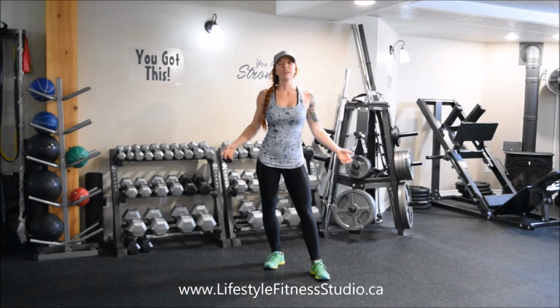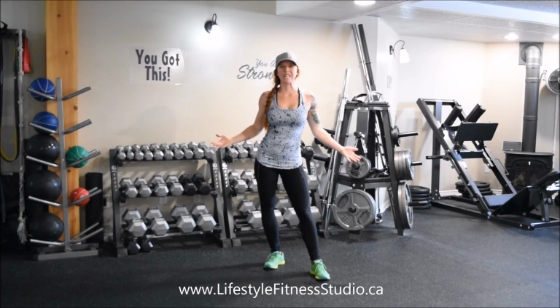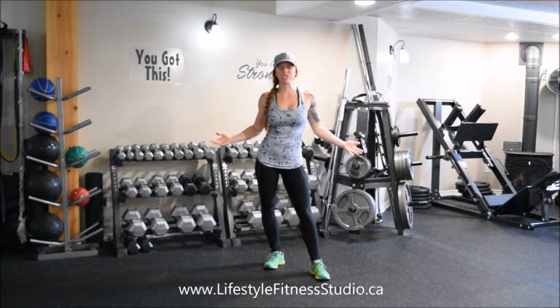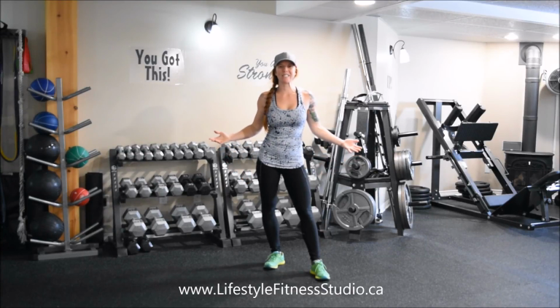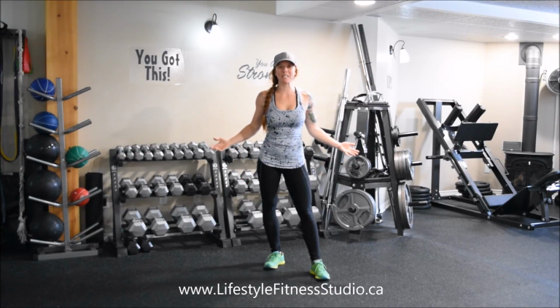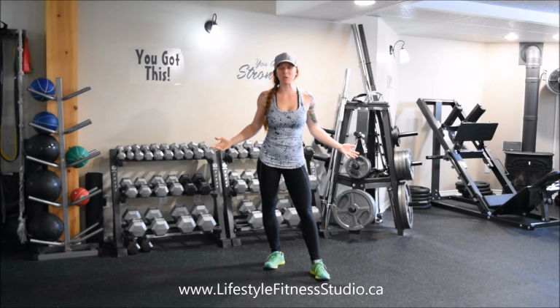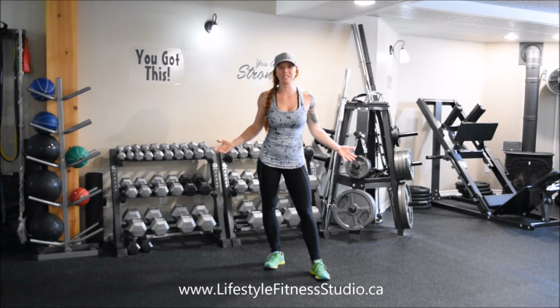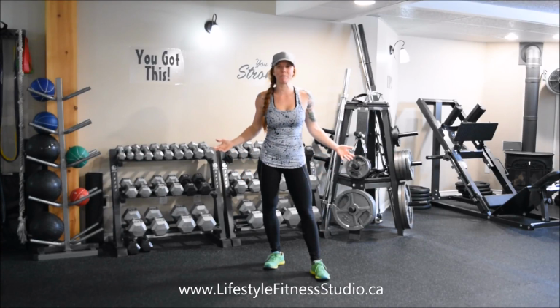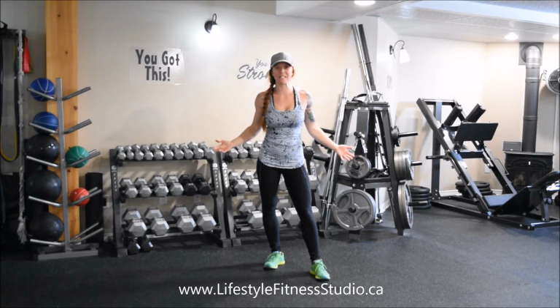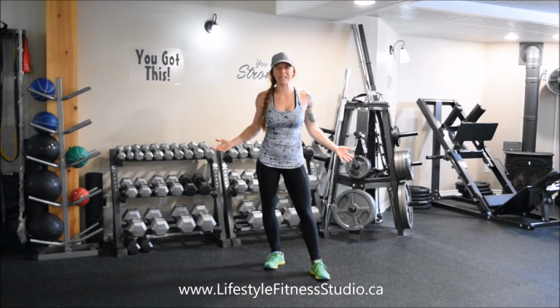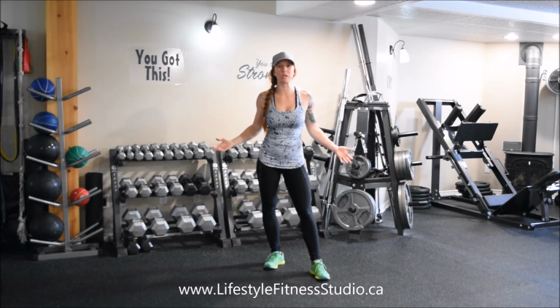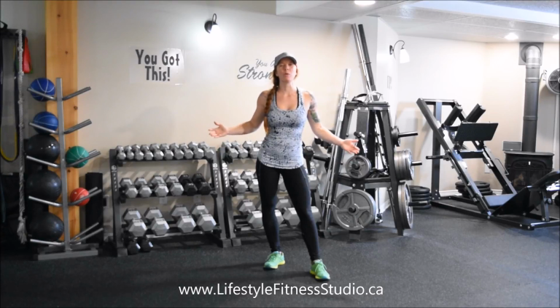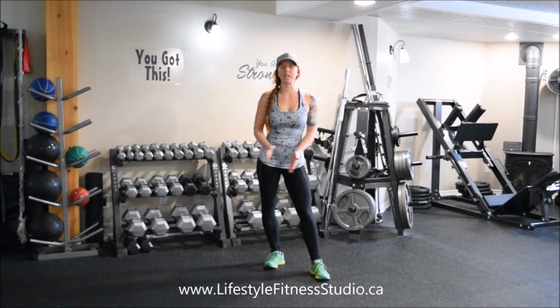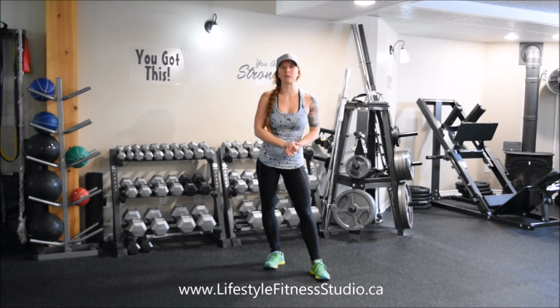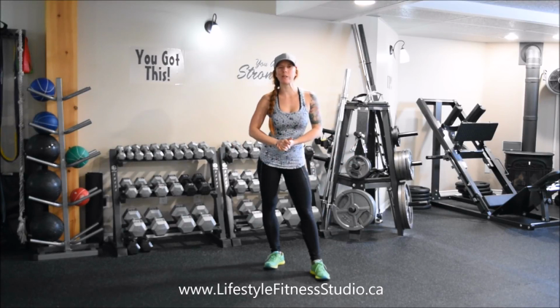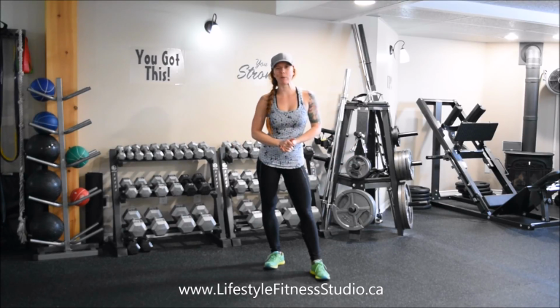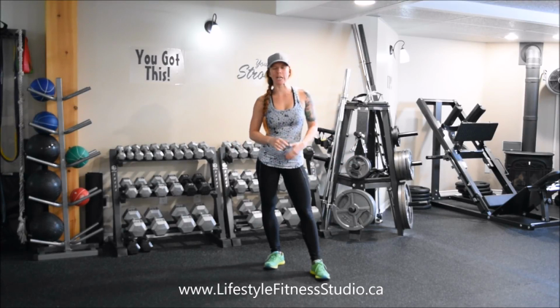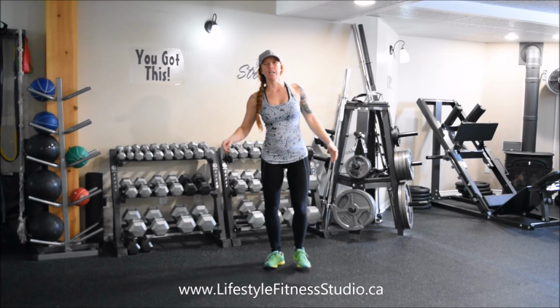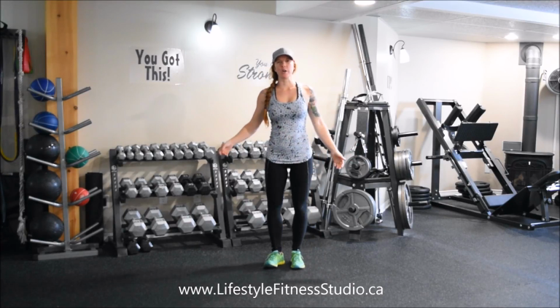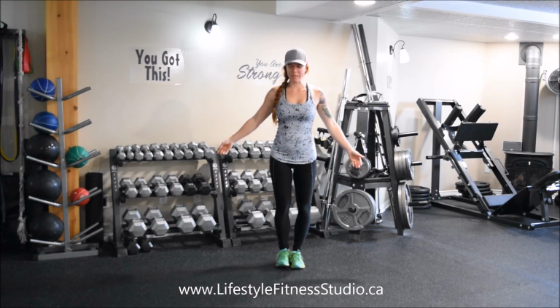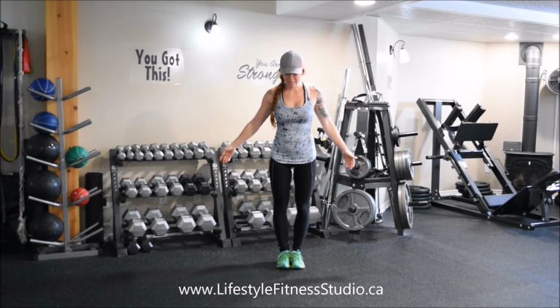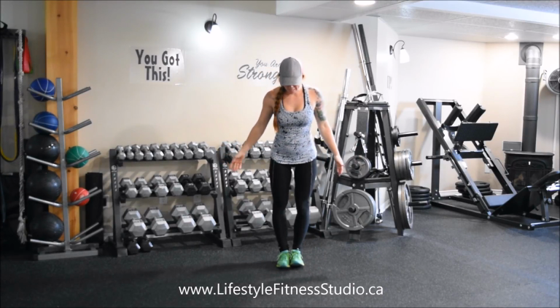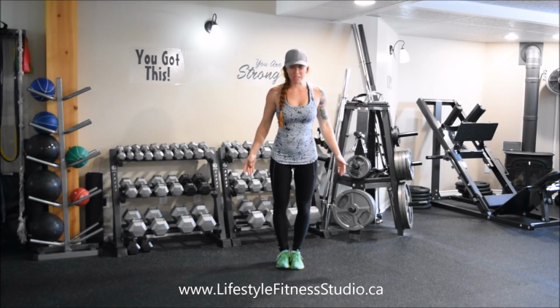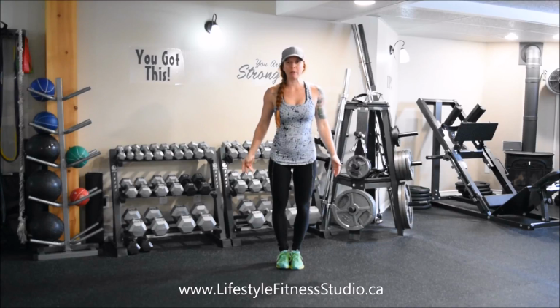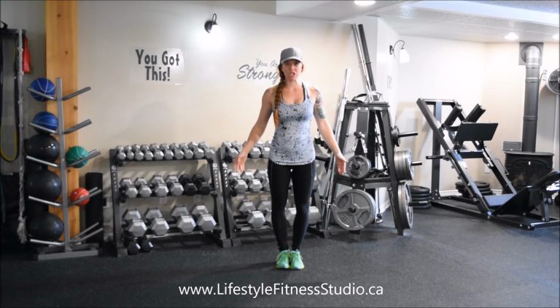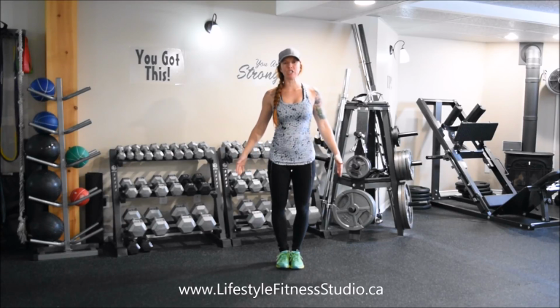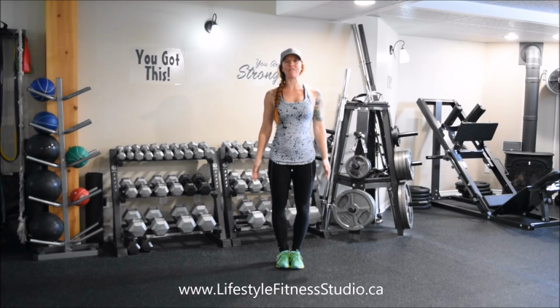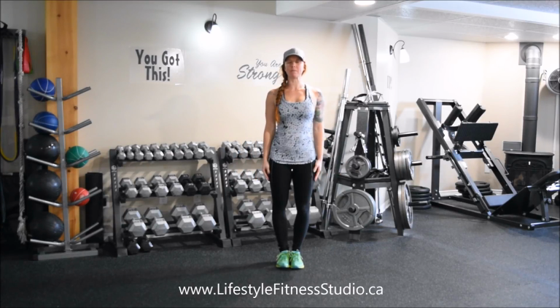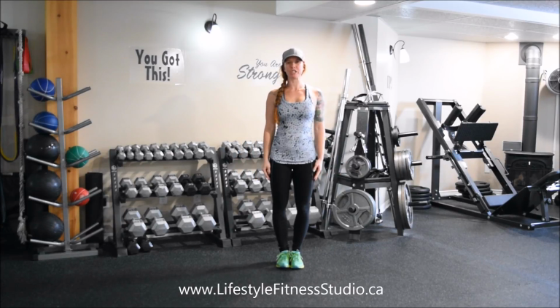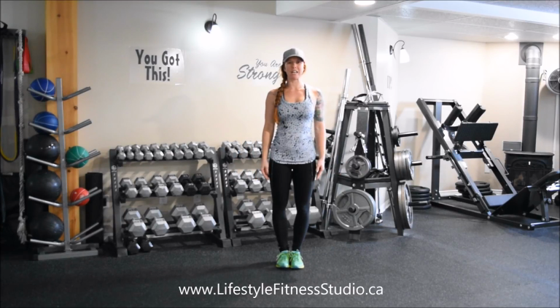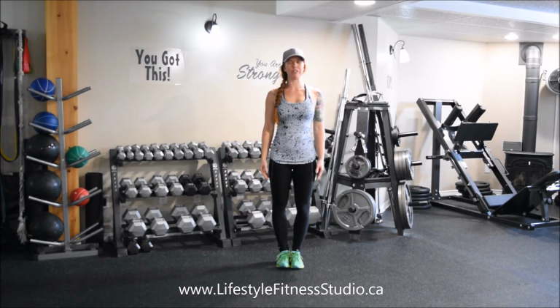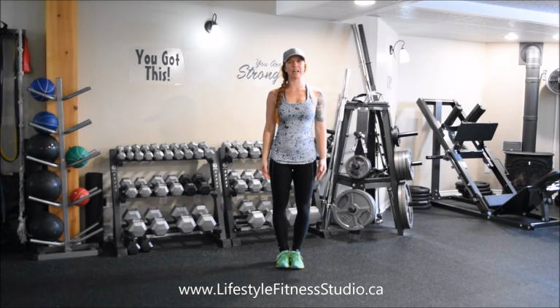For today's exercise, I'm going to be taking you back to gym class in grade school with a classic. We're doing a jumping jack. To begin with this body weight exercise, you'll have your arms at your sides and your feet together.